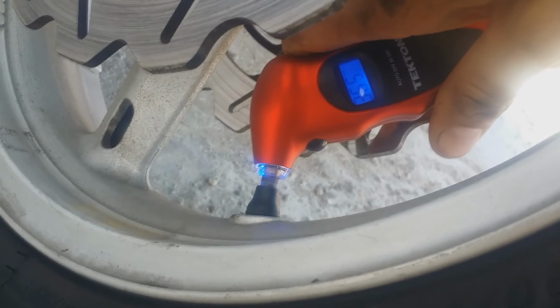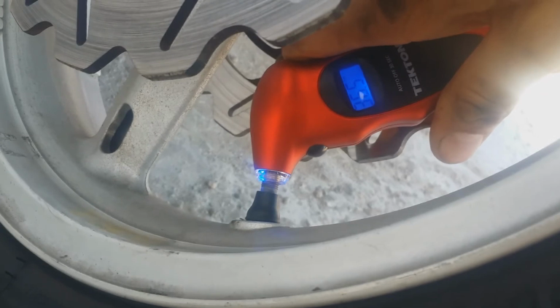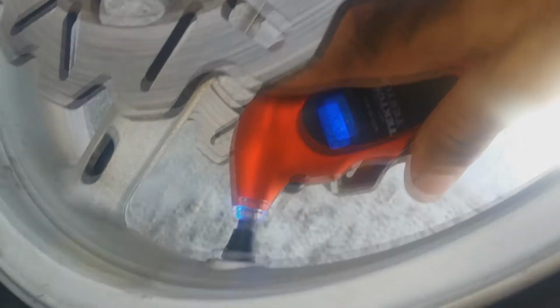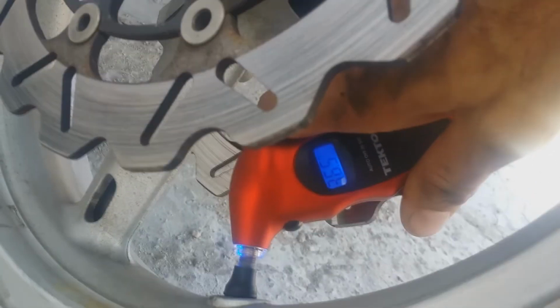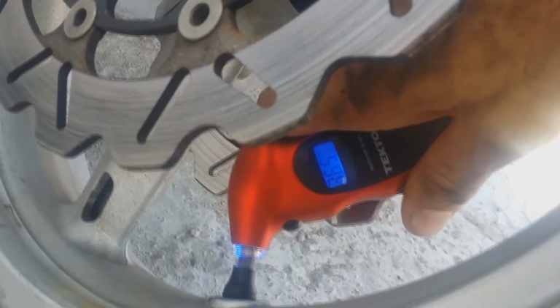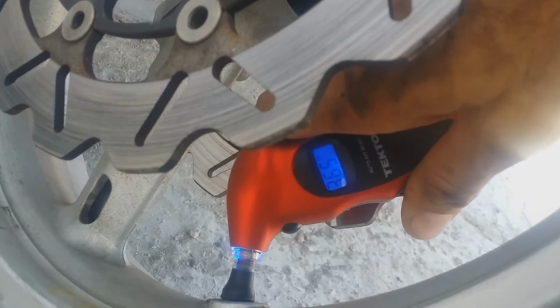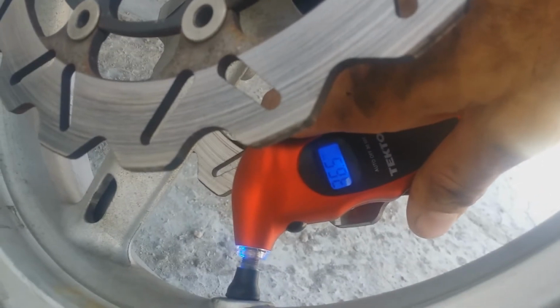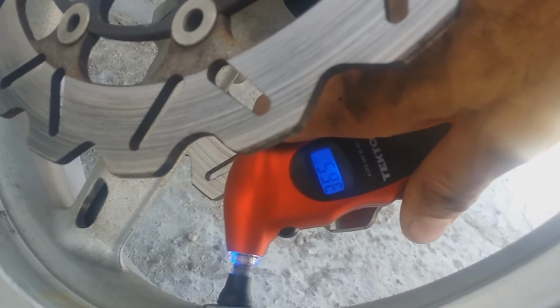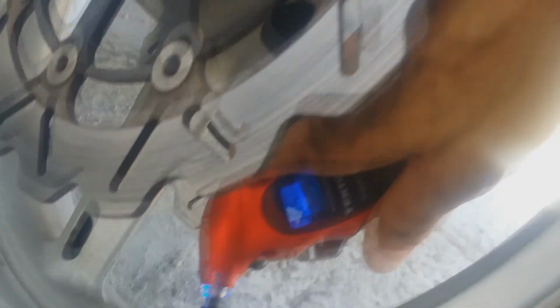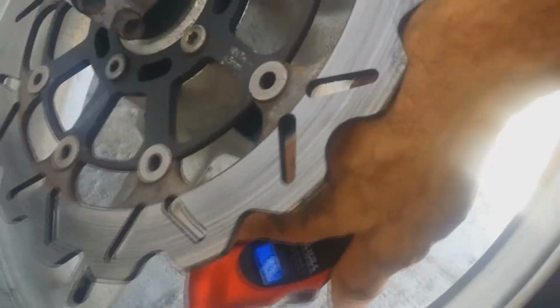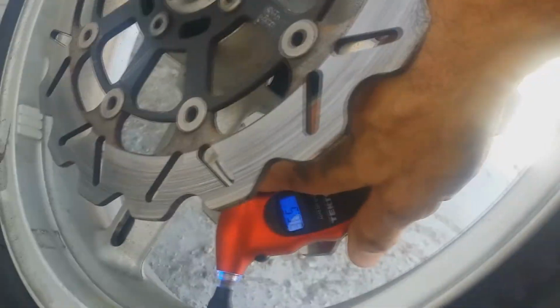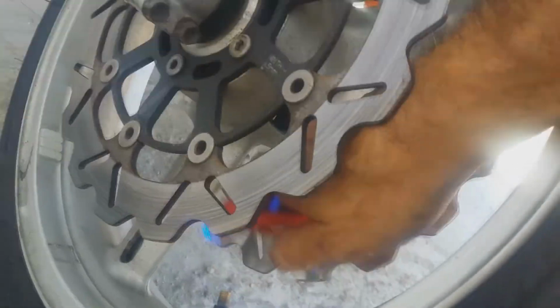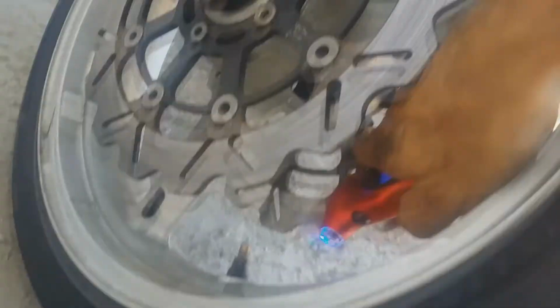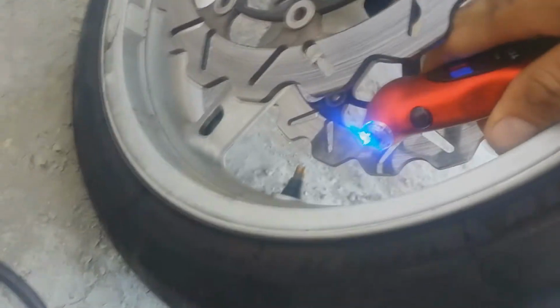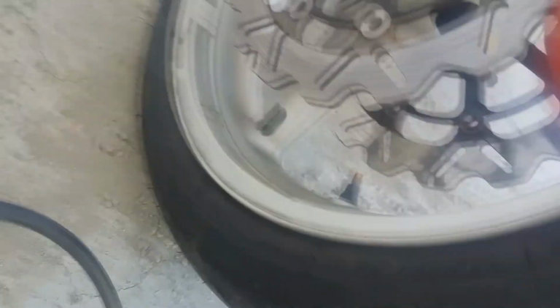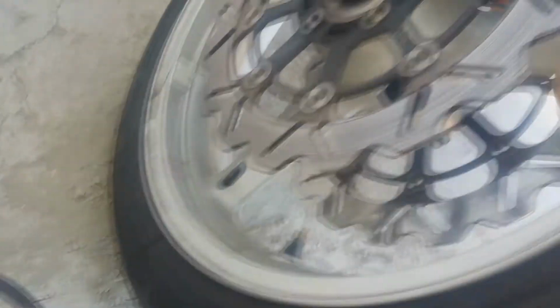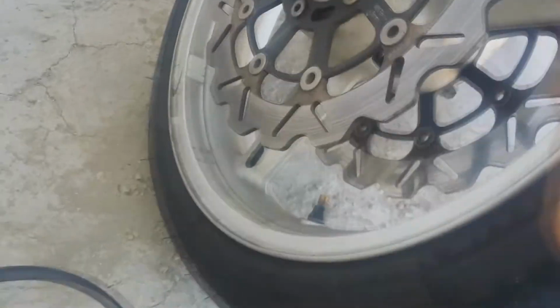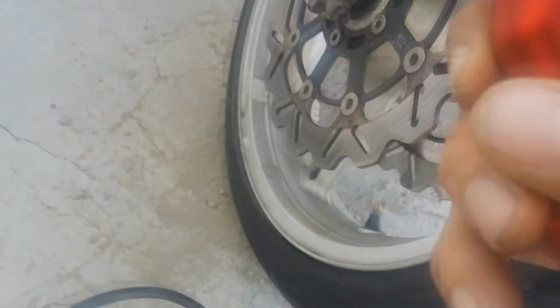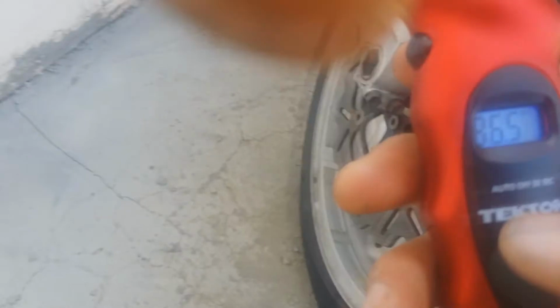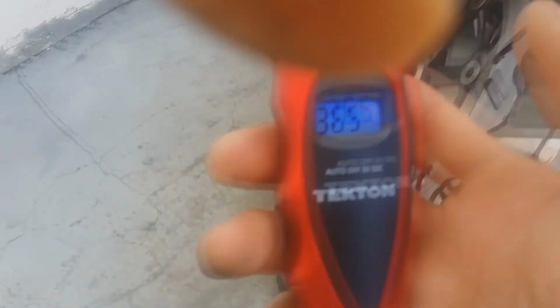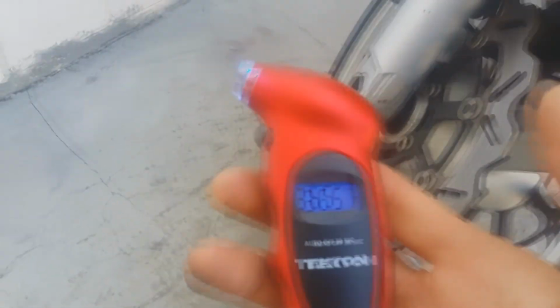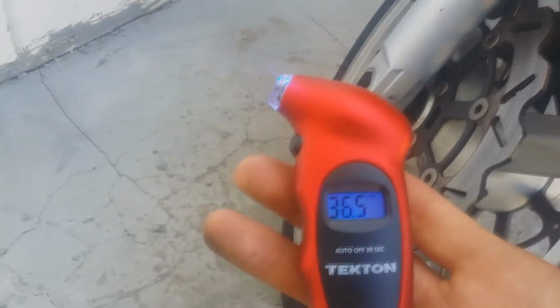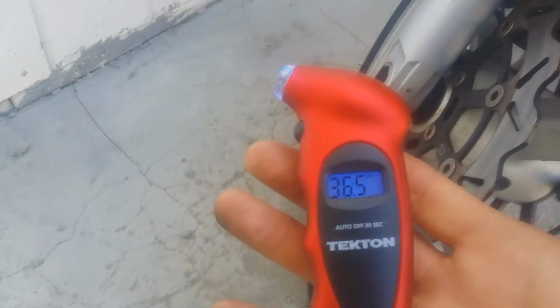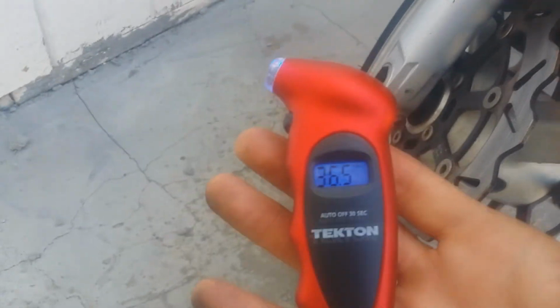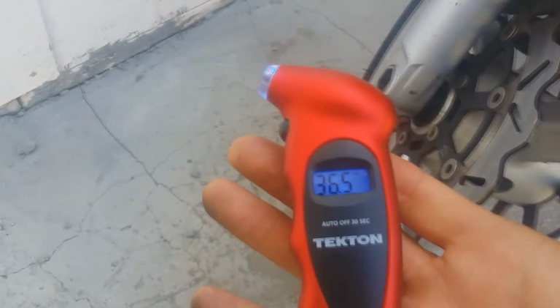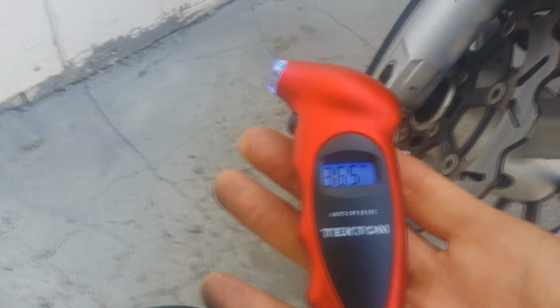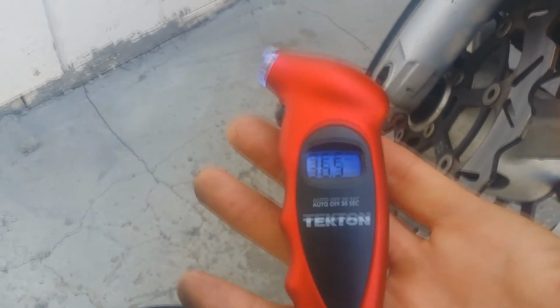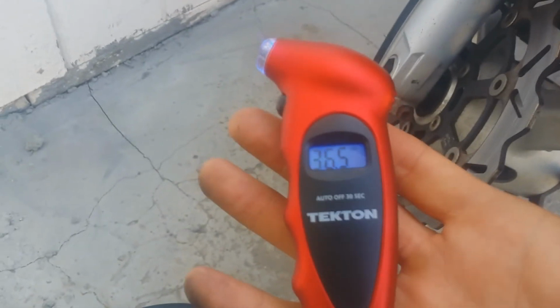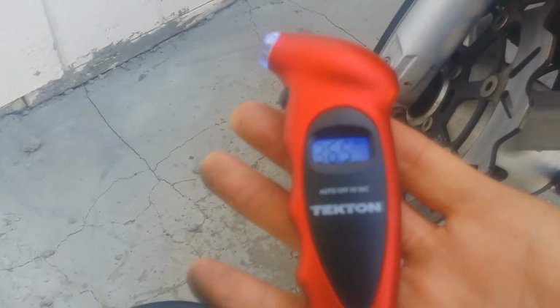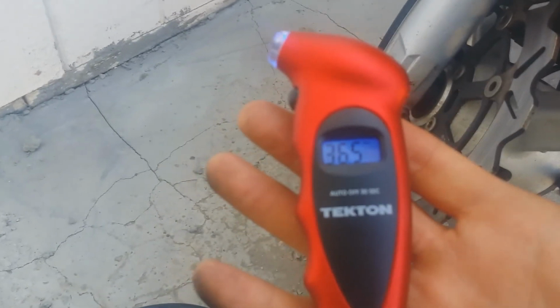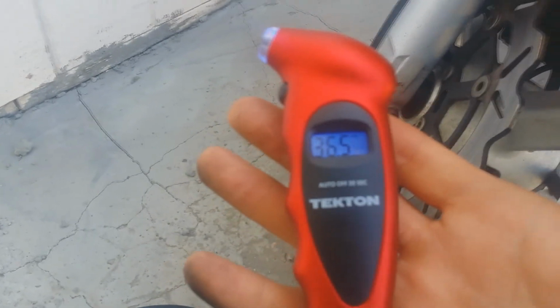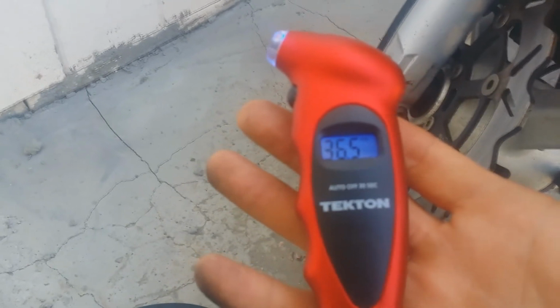Here we go — 36.5 PSI. So the Tecton tire pressure gauge from Amazon Prime works good.